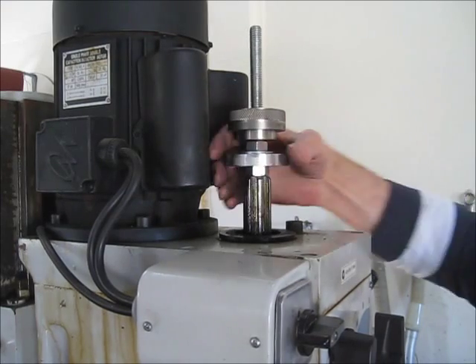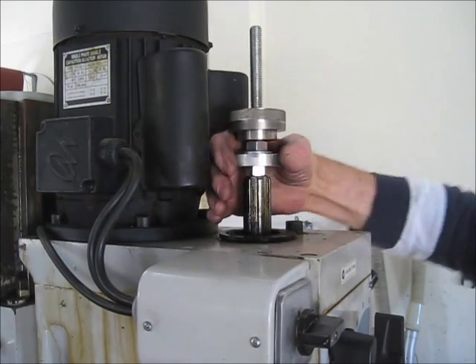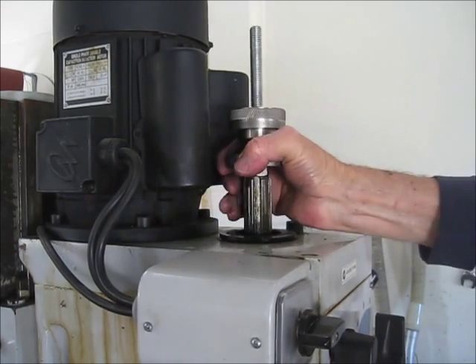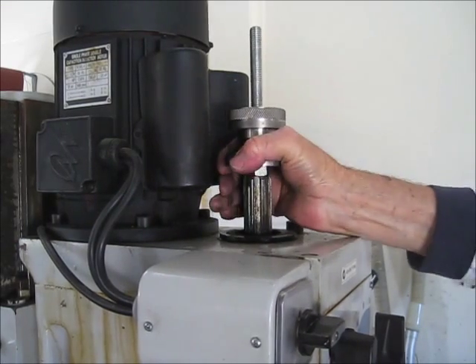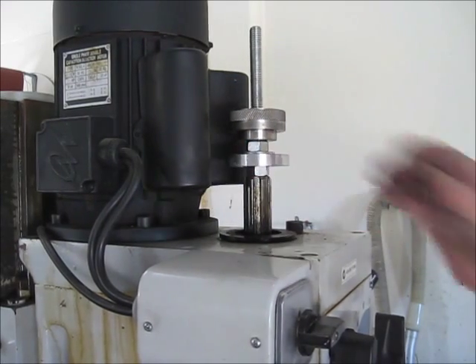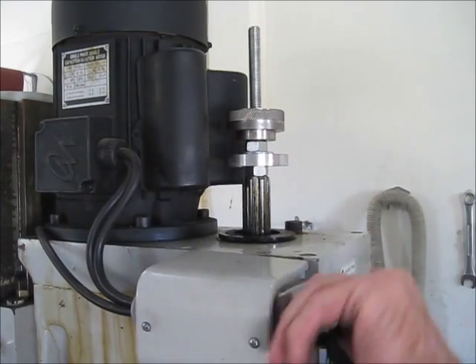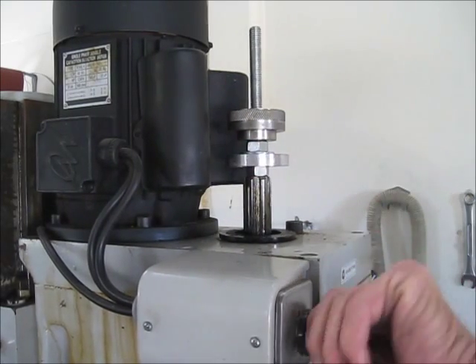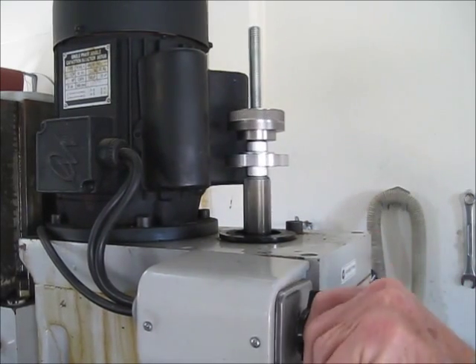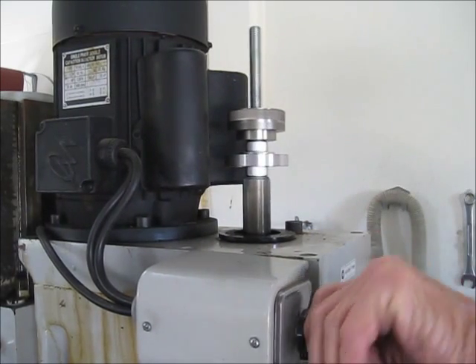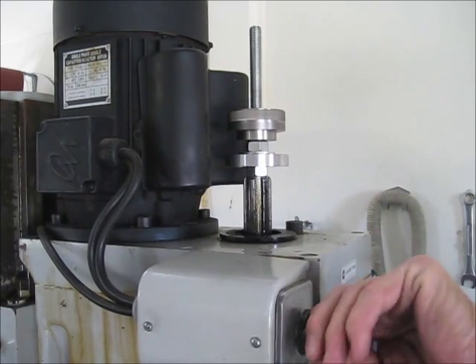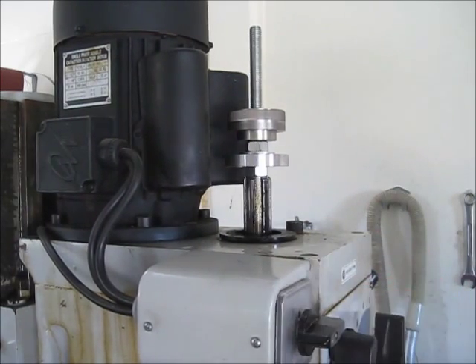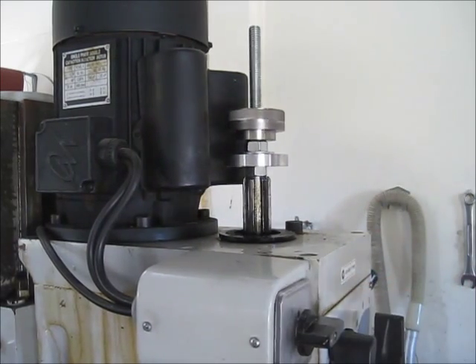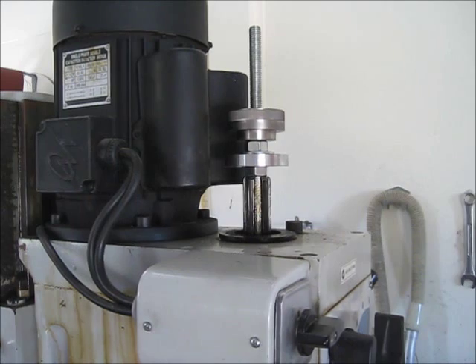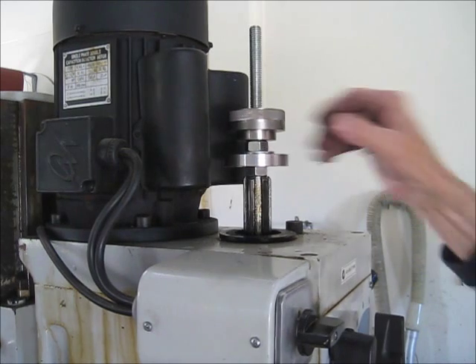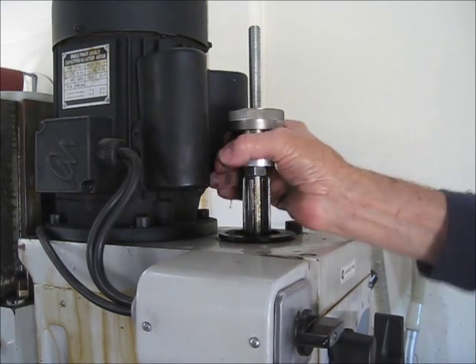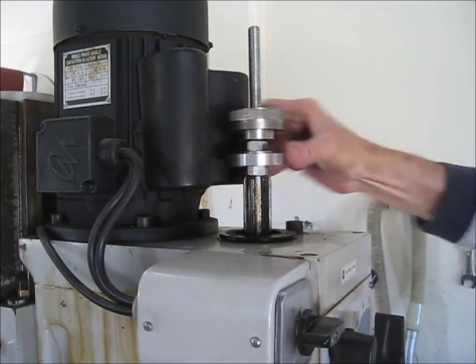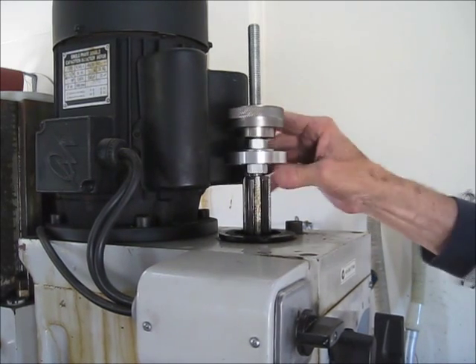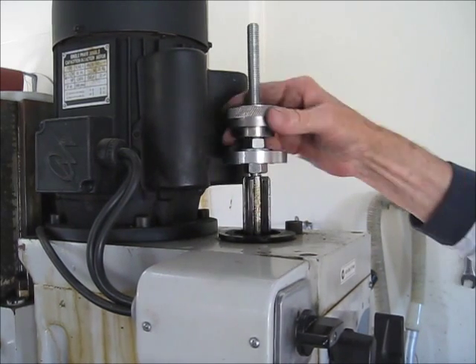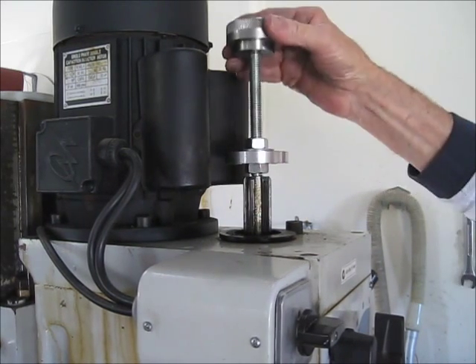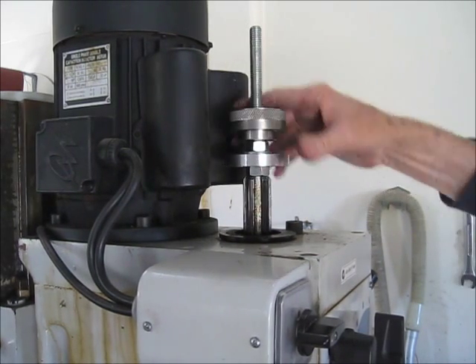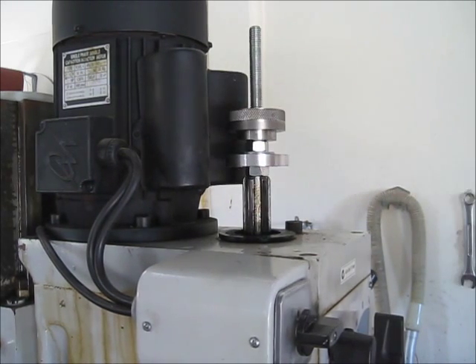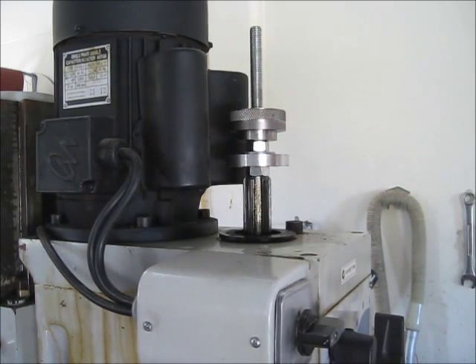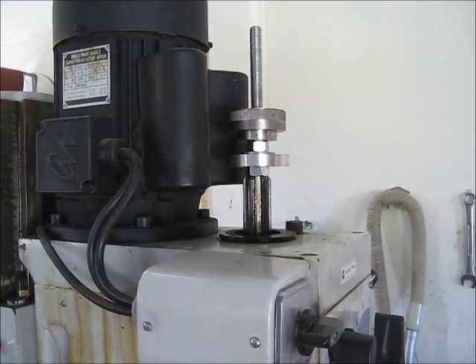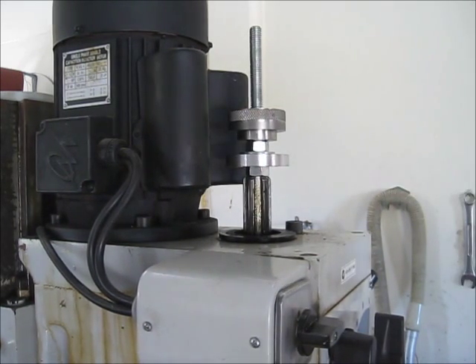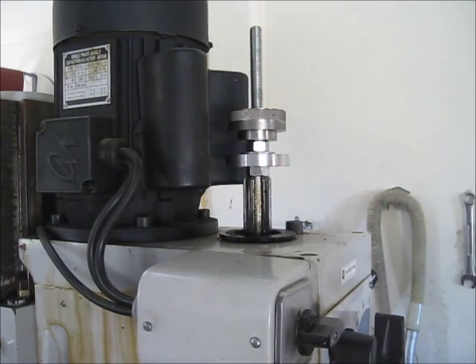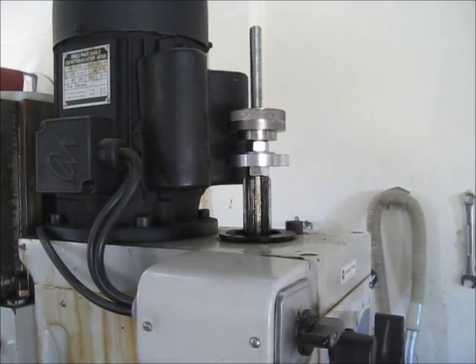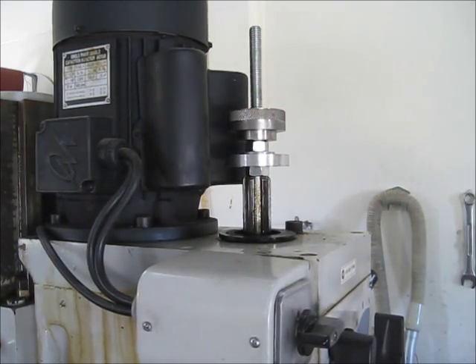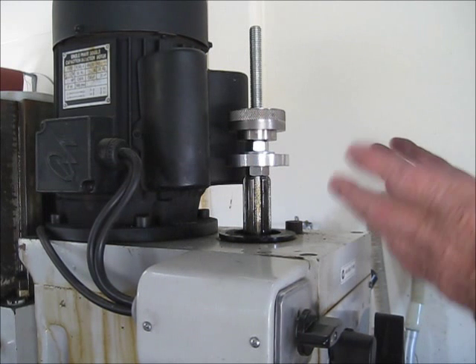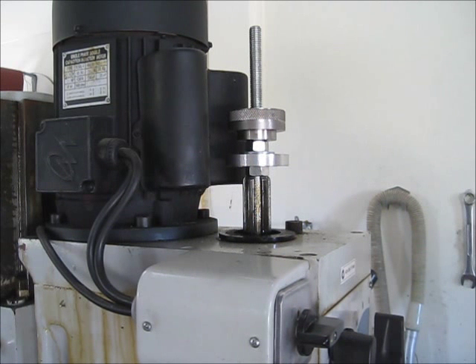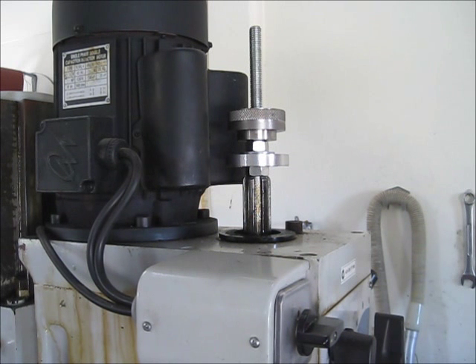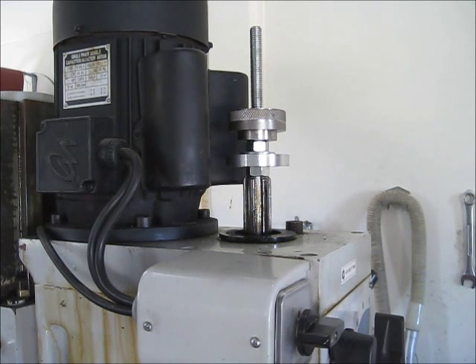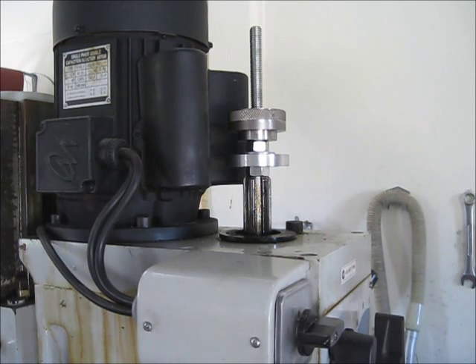So tighten it, remove it — simple as that. Now all it needs is tidying up.